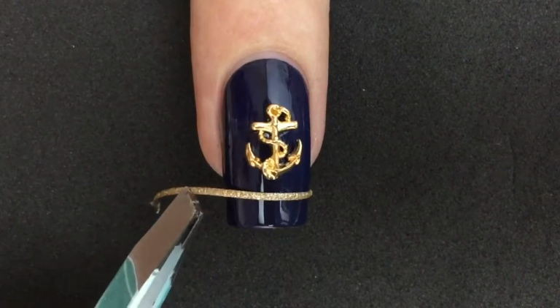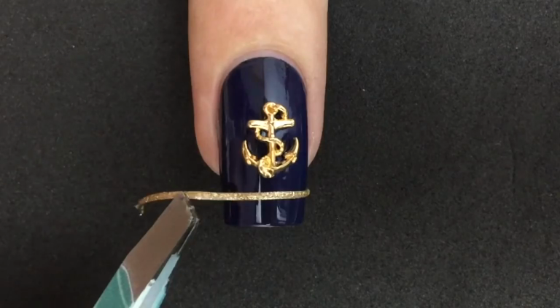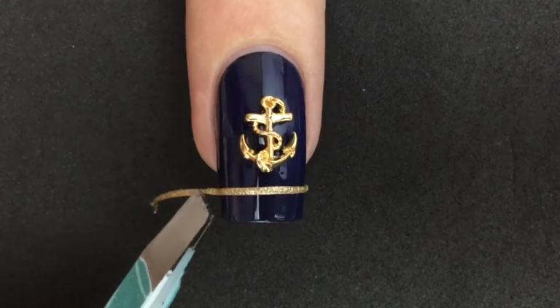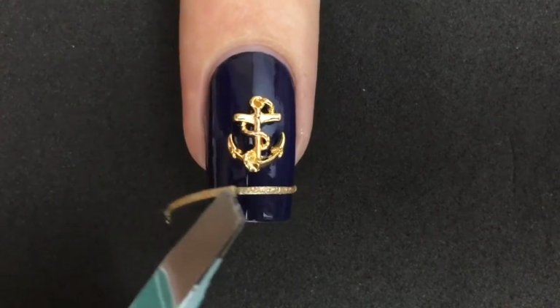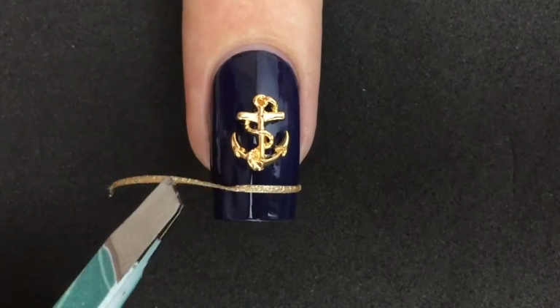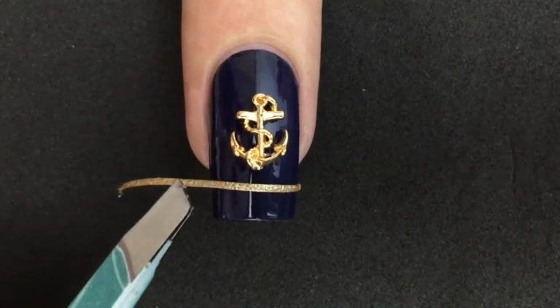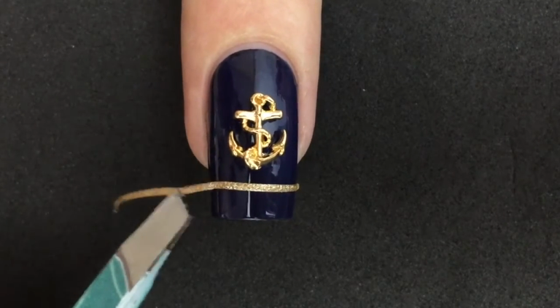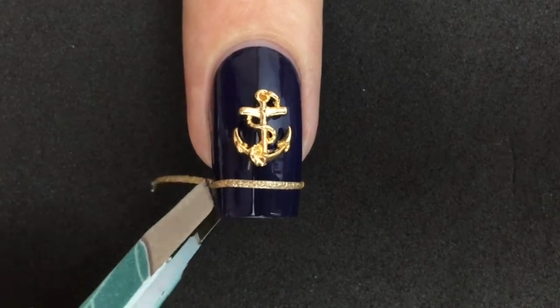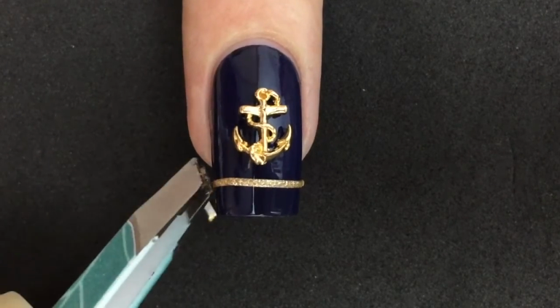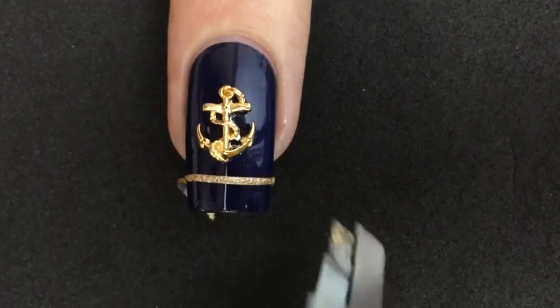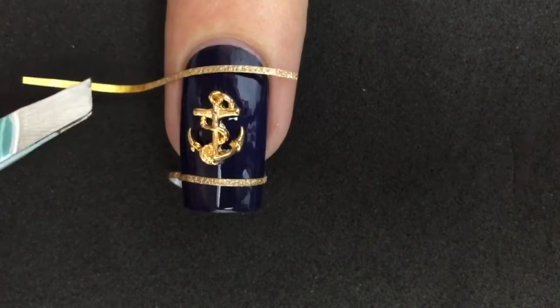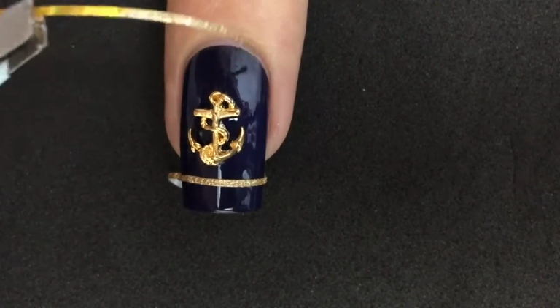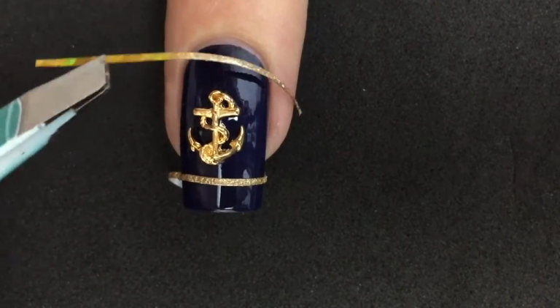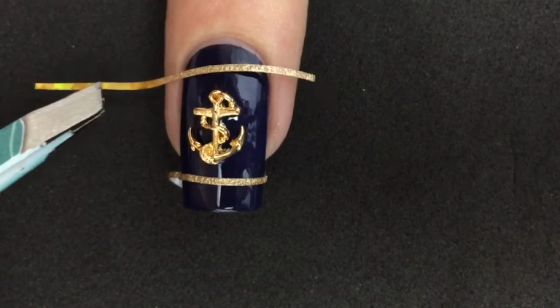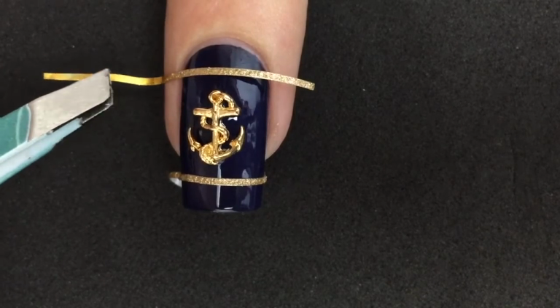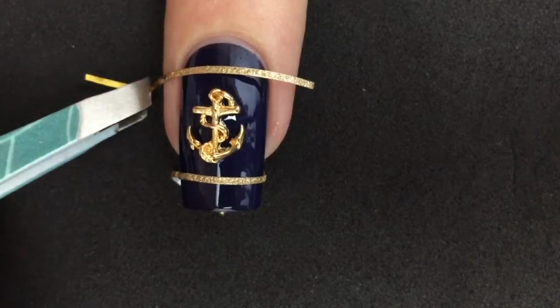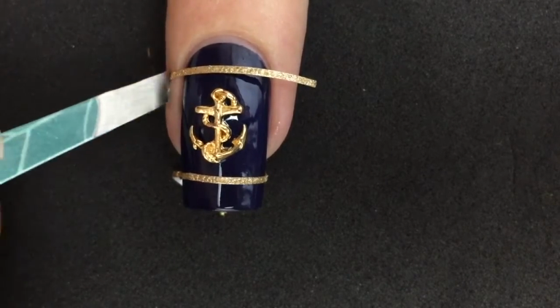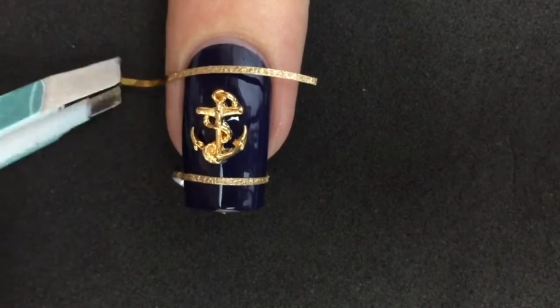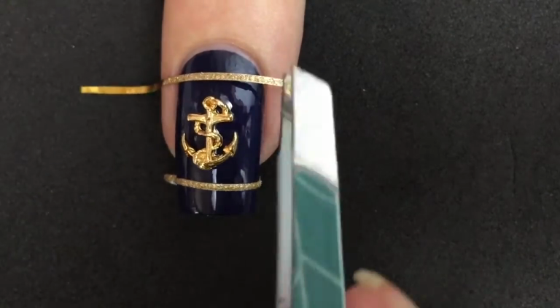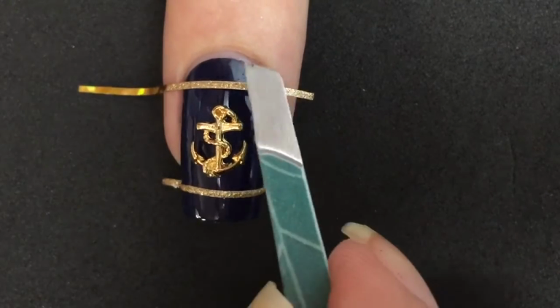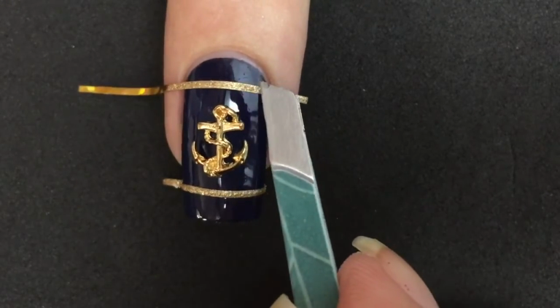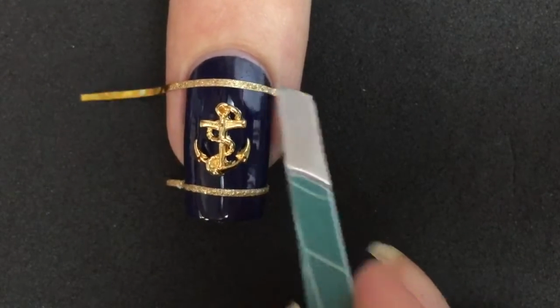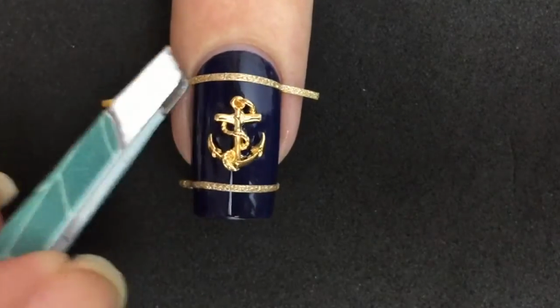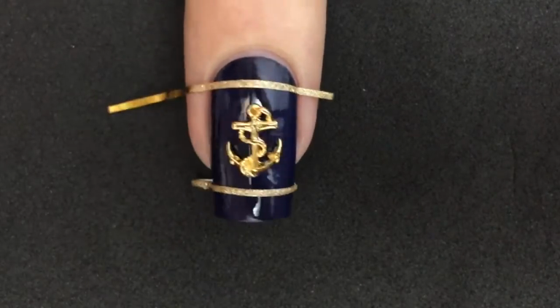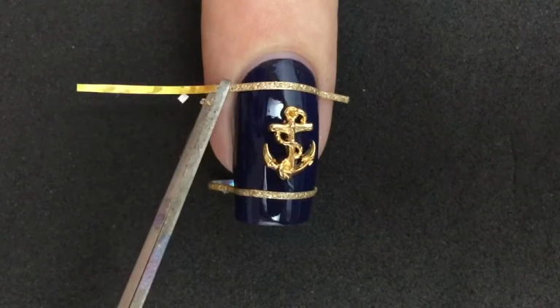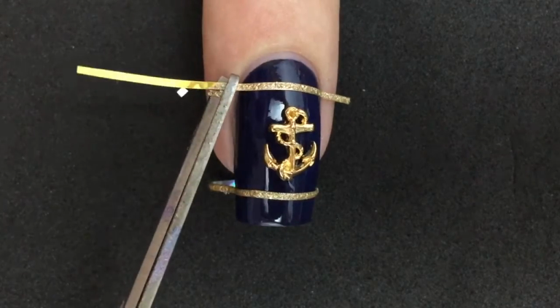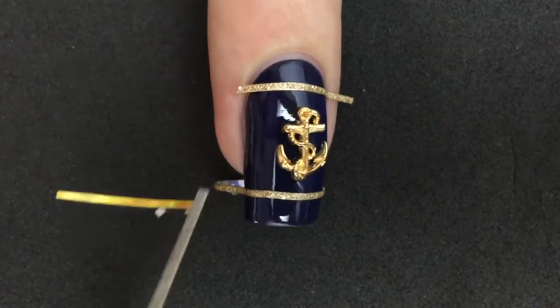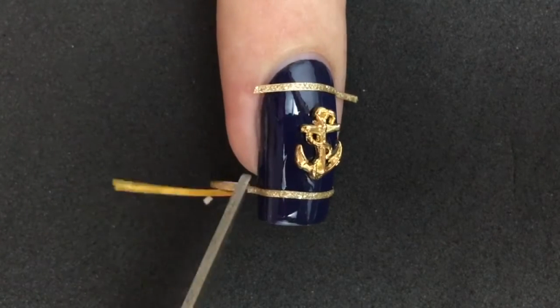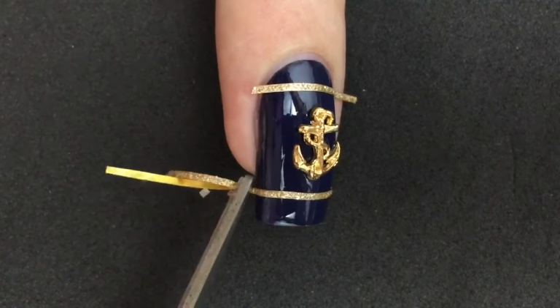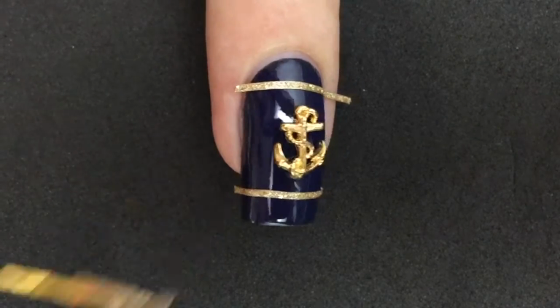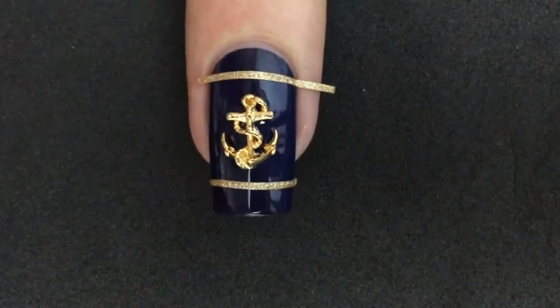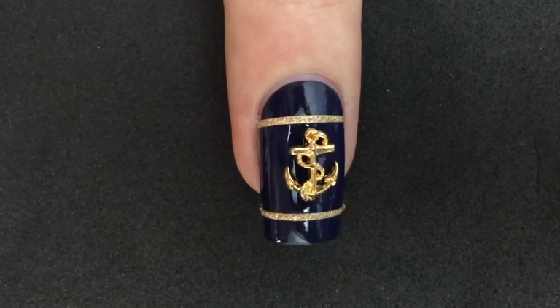I also noticed that the charm is a little bit small for my nails, so I decided to complement it by adding two stripes. And we're done.